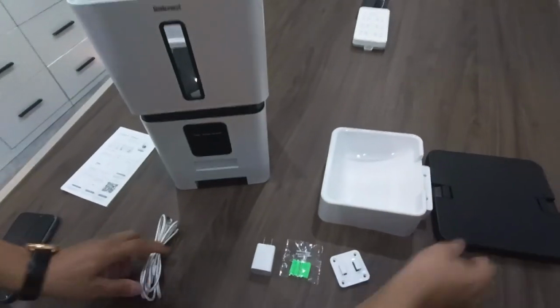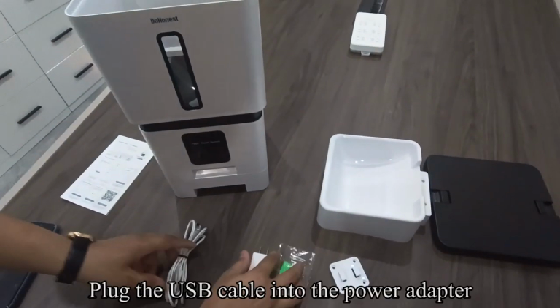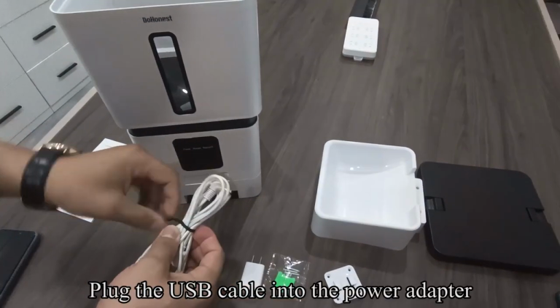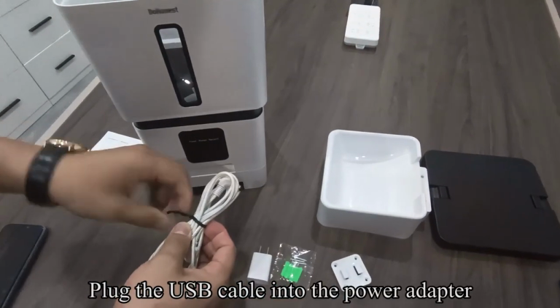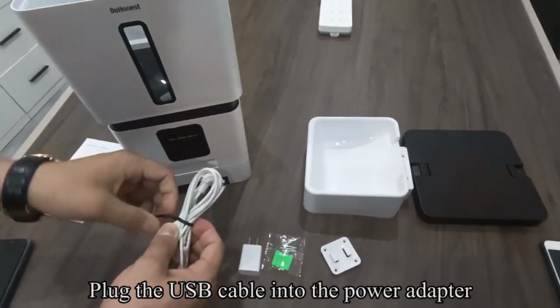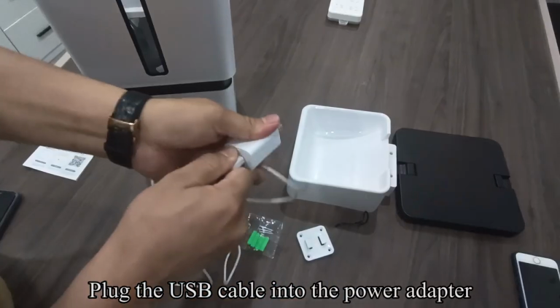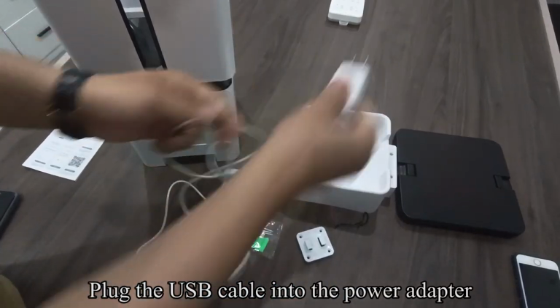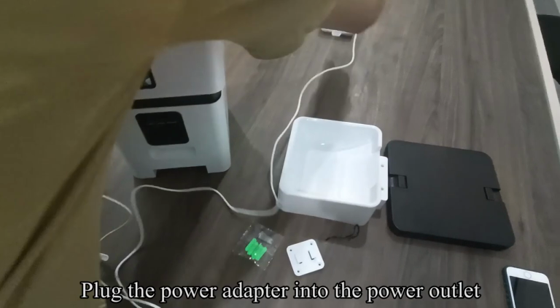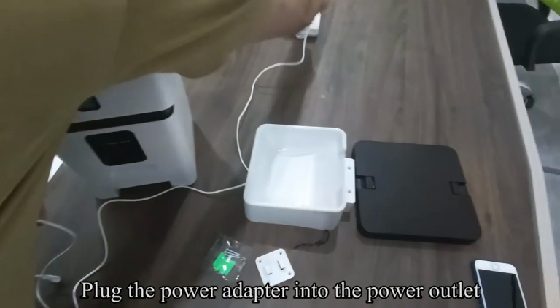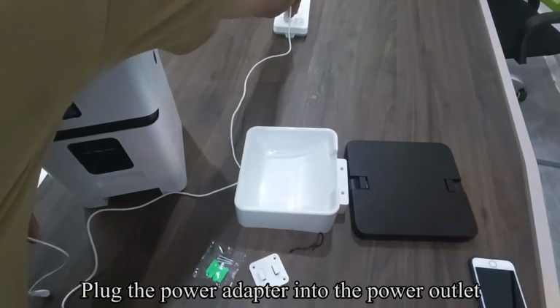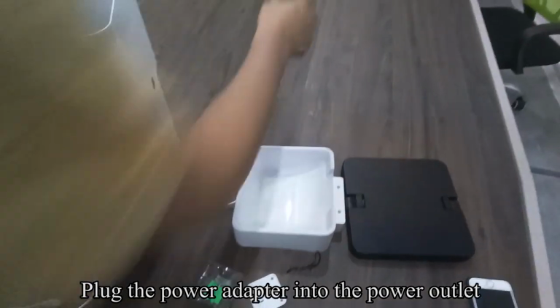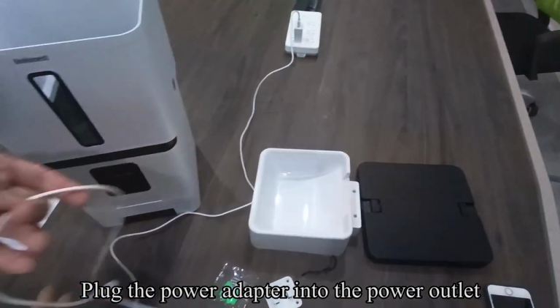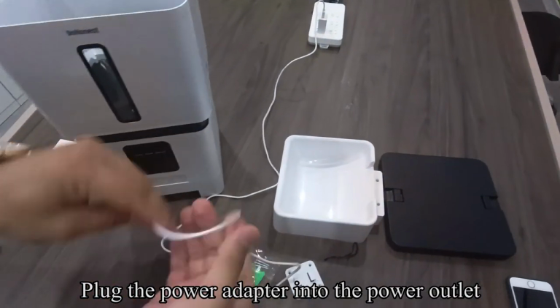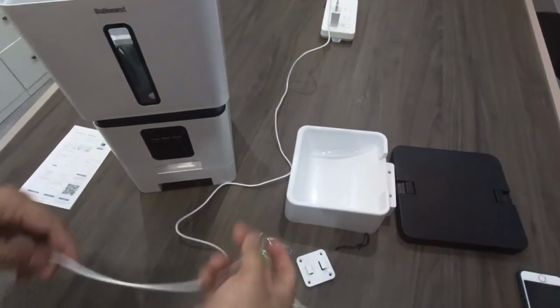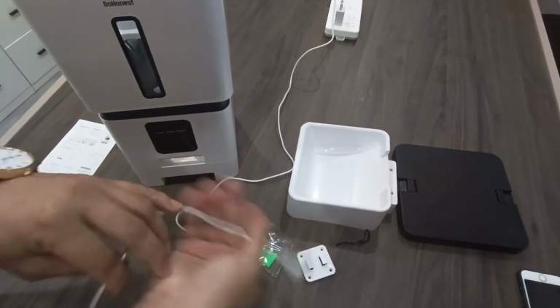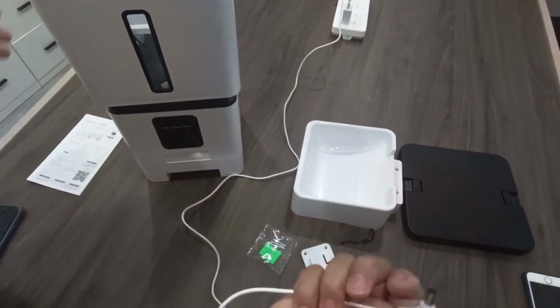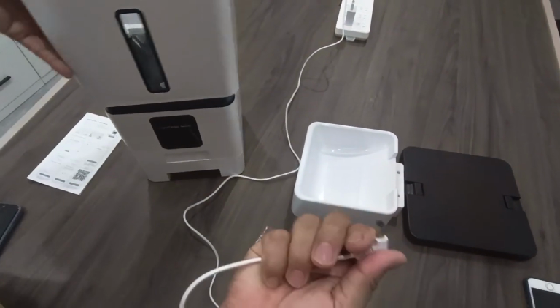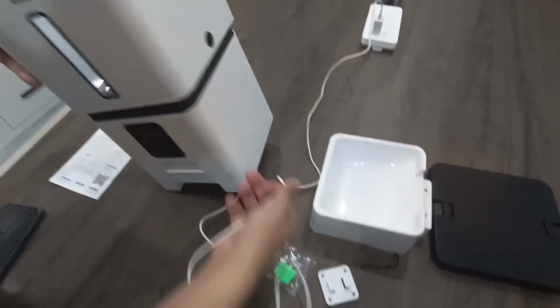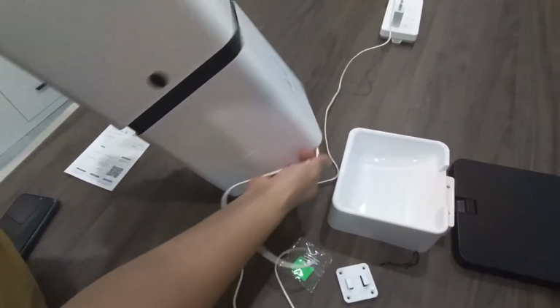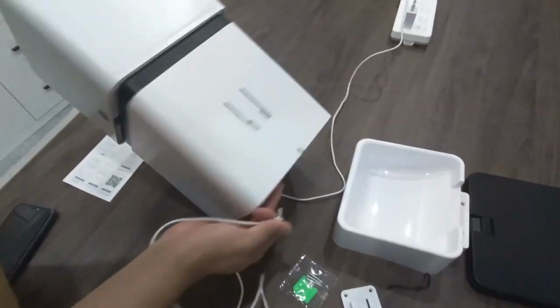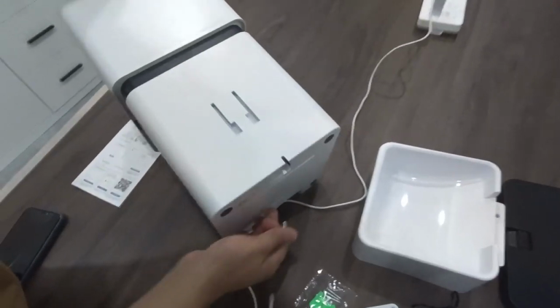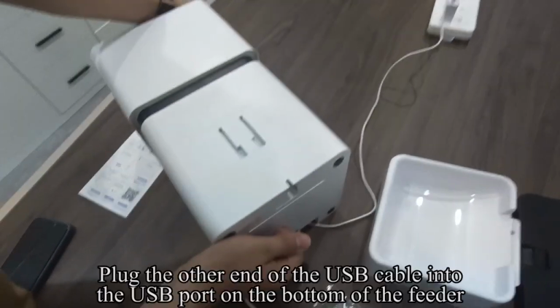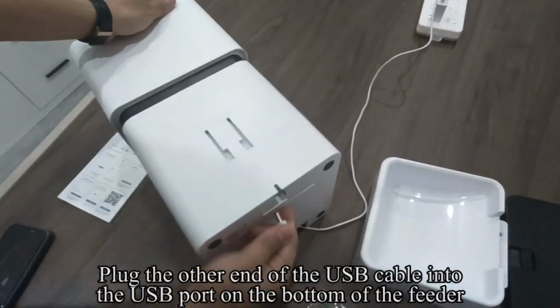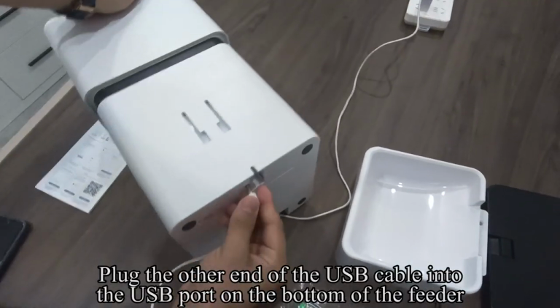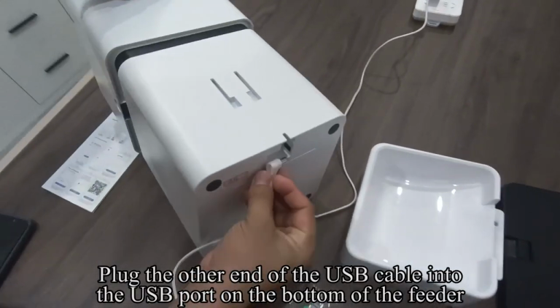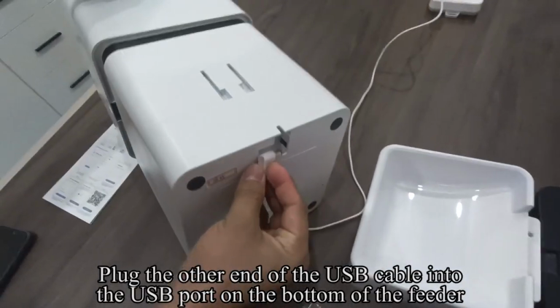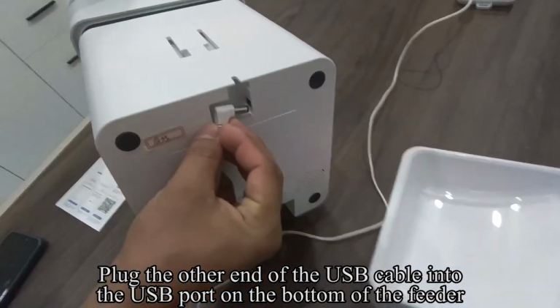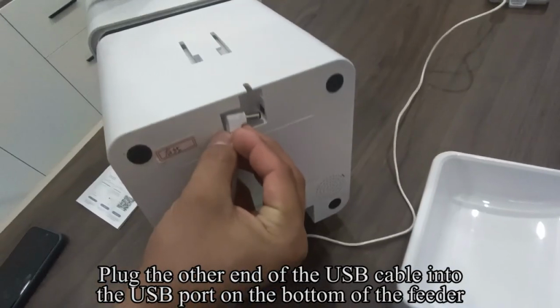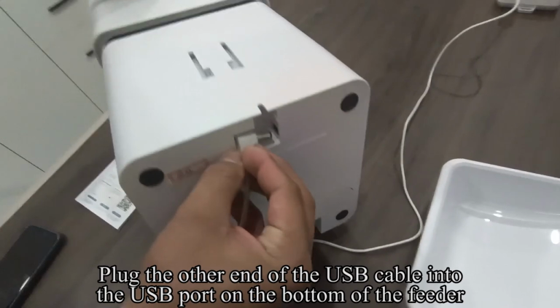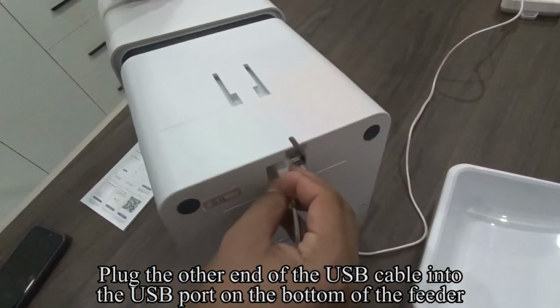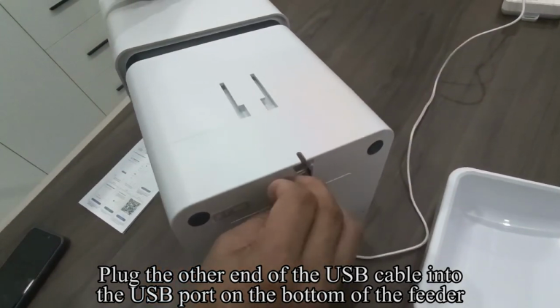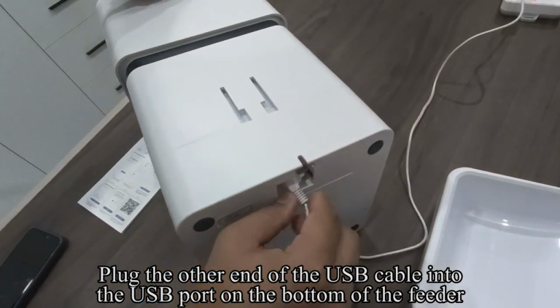Plug the USB cable into the power adapter and plug the power adapter into the power outlet. Then plug the other end of the USB cable into the USB port on the bottom of the feeder.